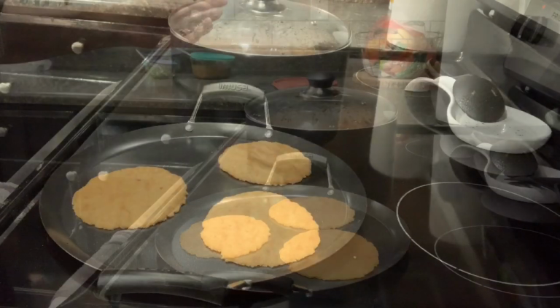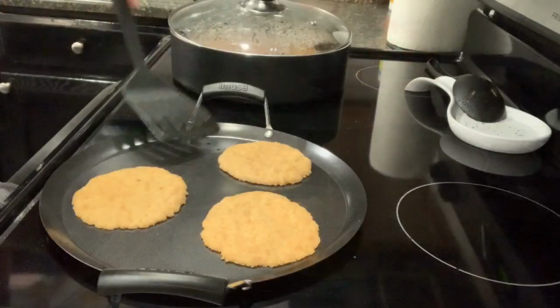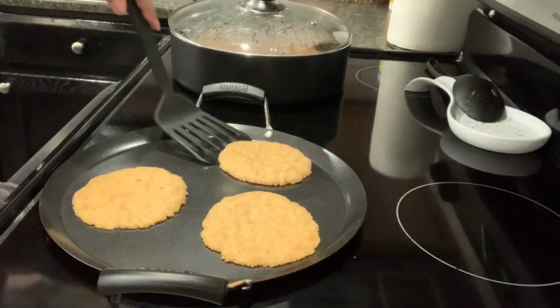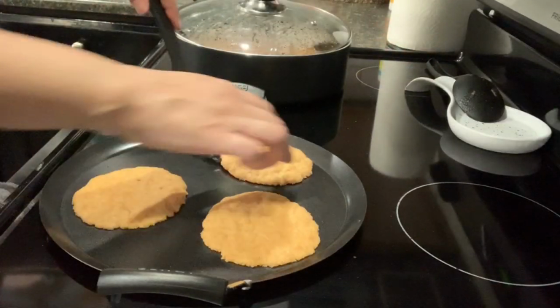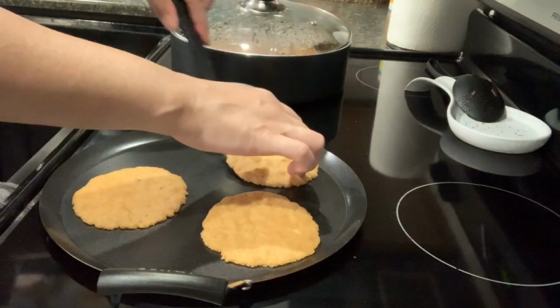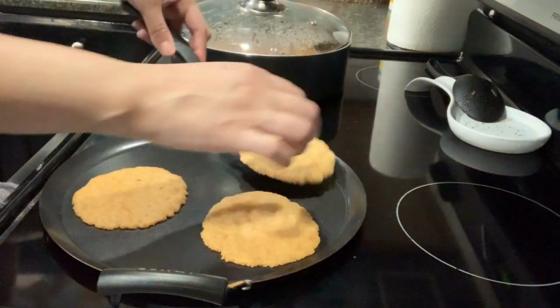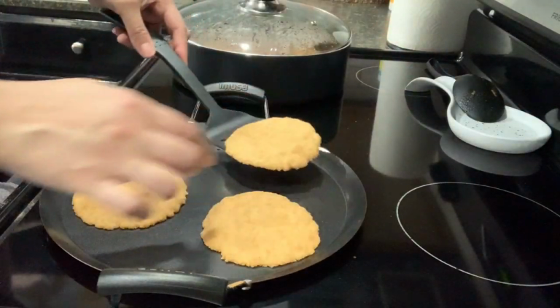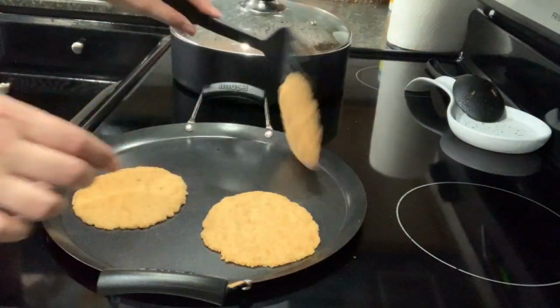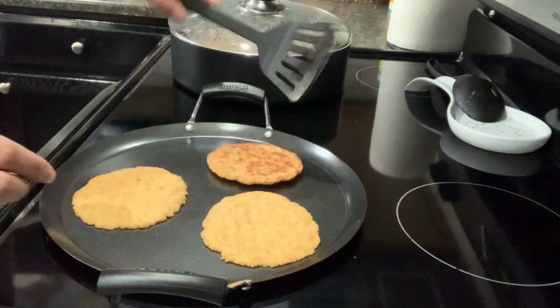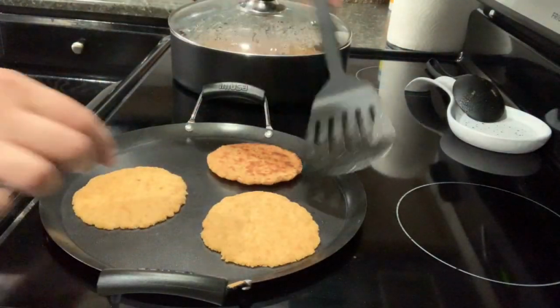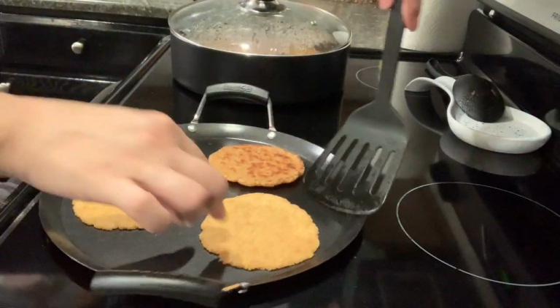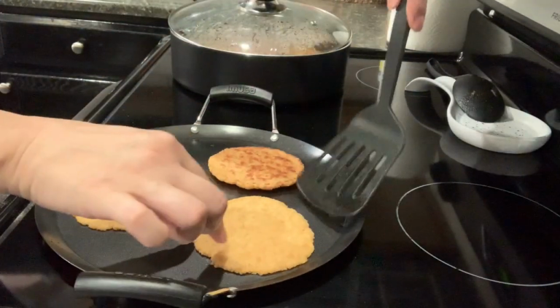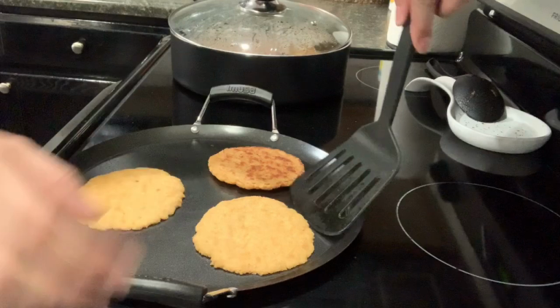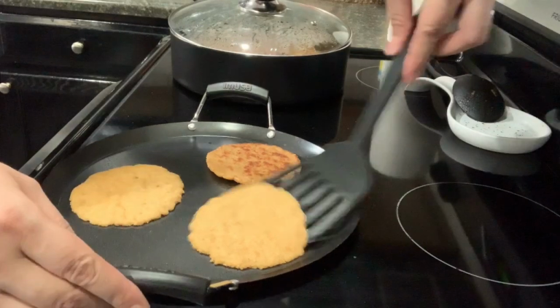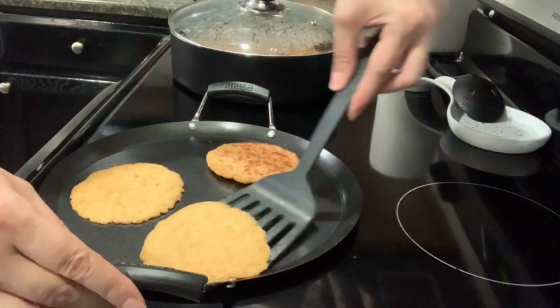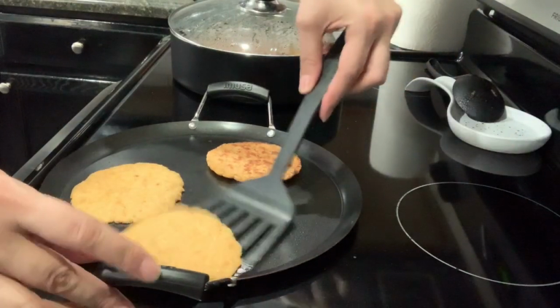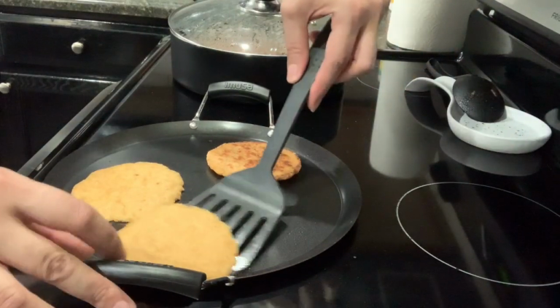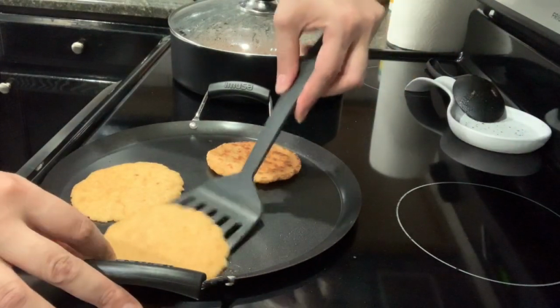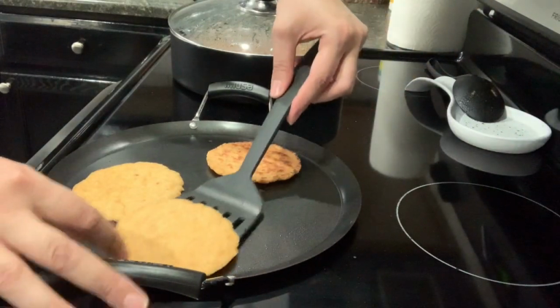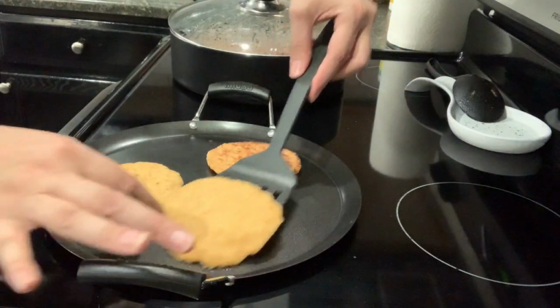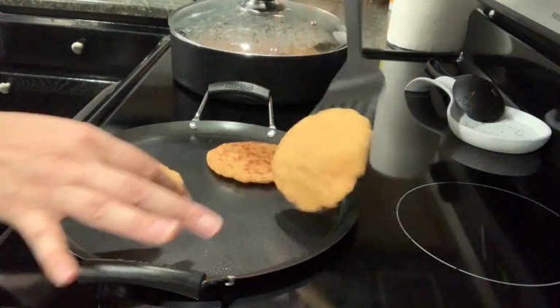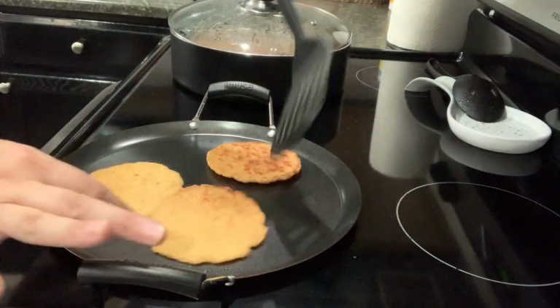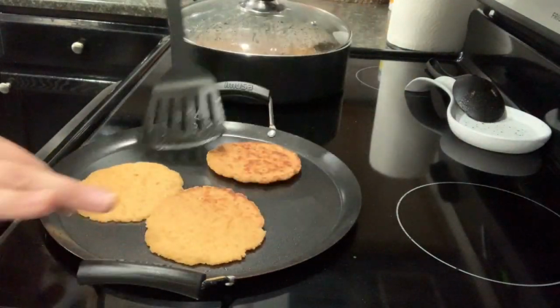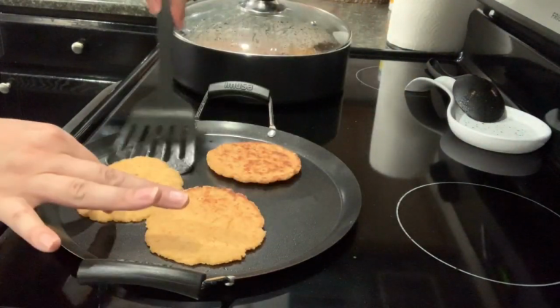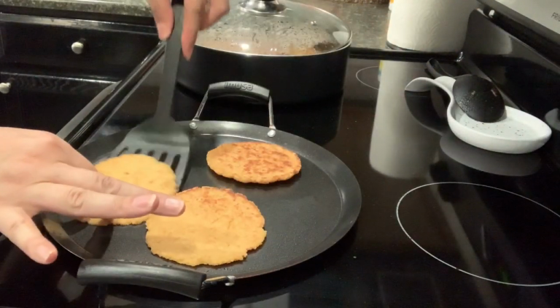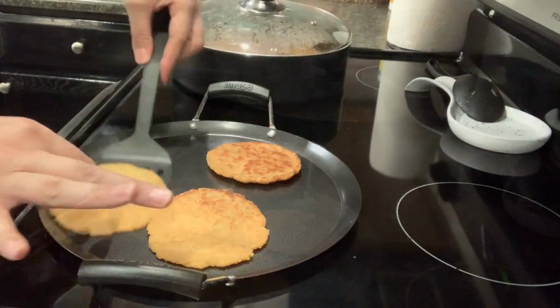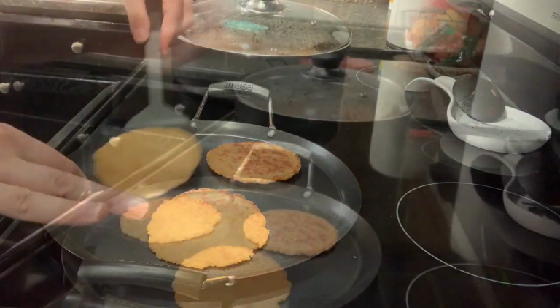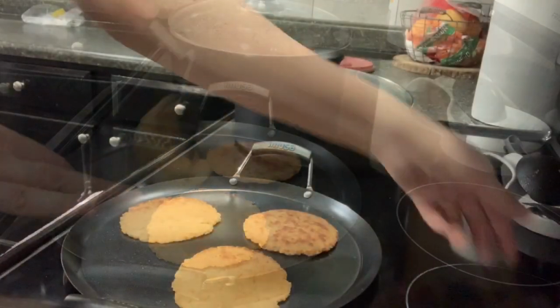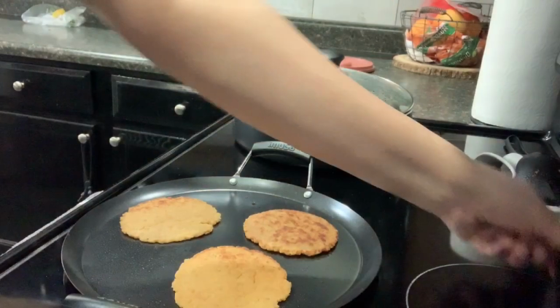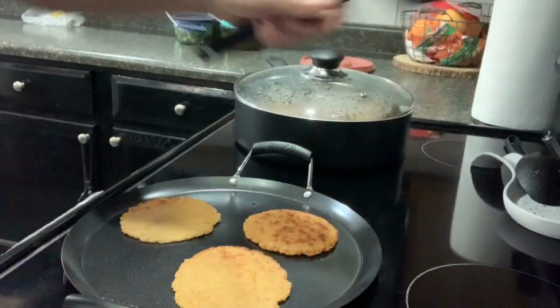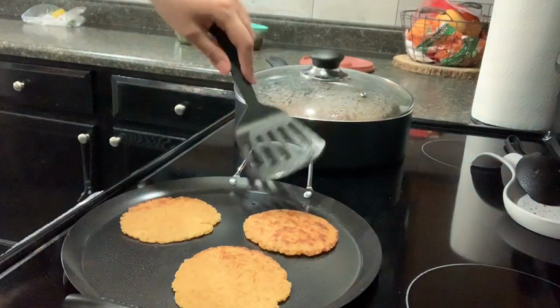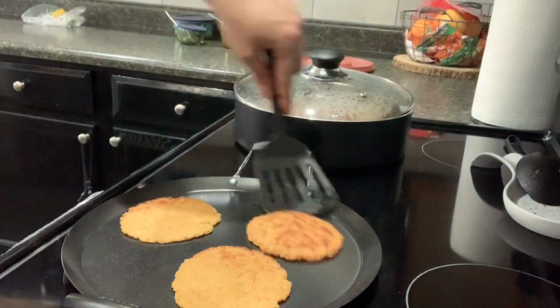So it's been three minutes, I'm gonna flip it over. My heat is on low. It's been three minutes on this side, so I'm gonna remove them.